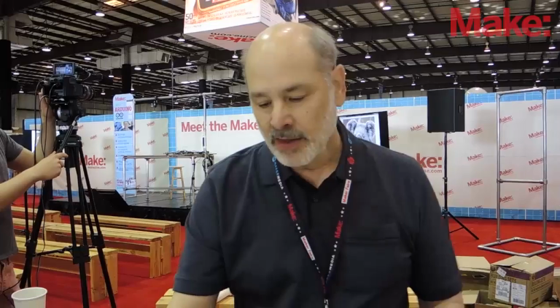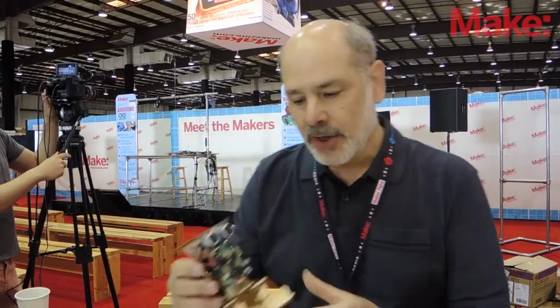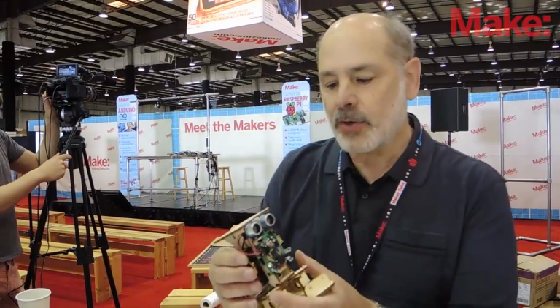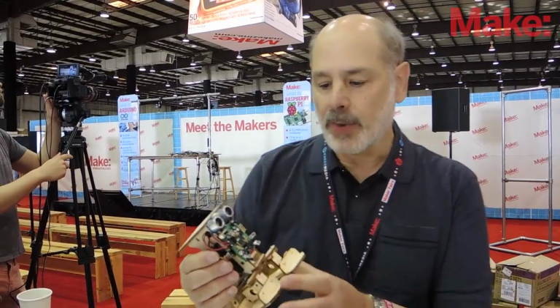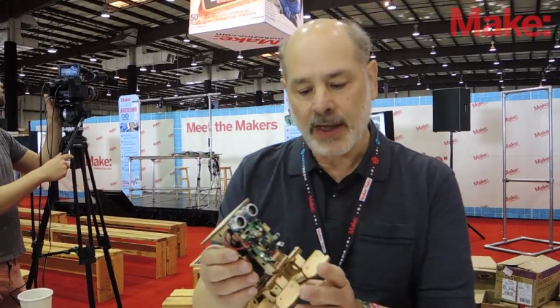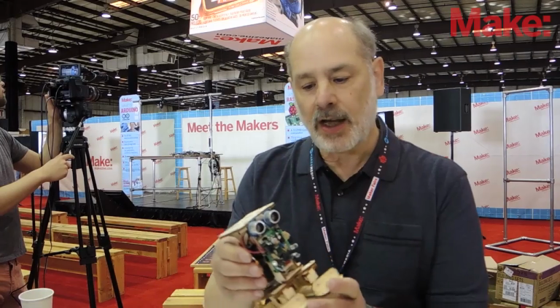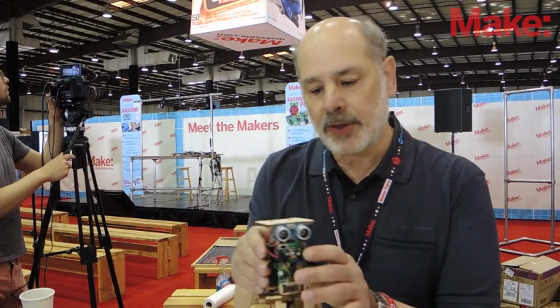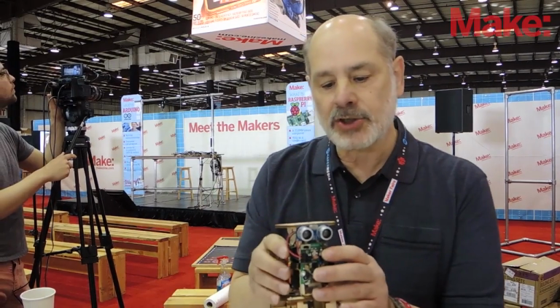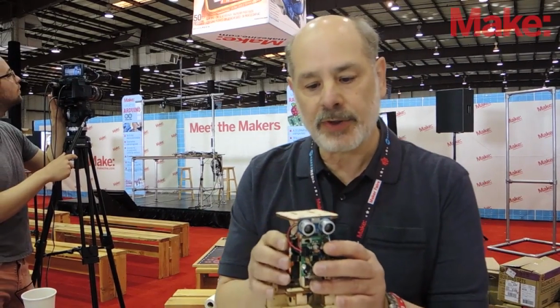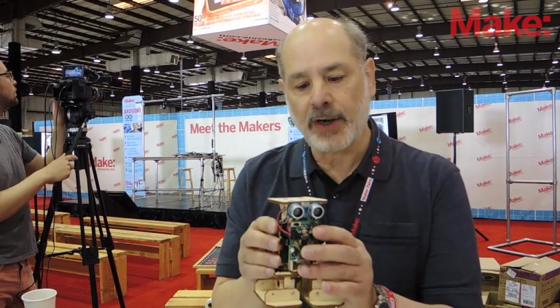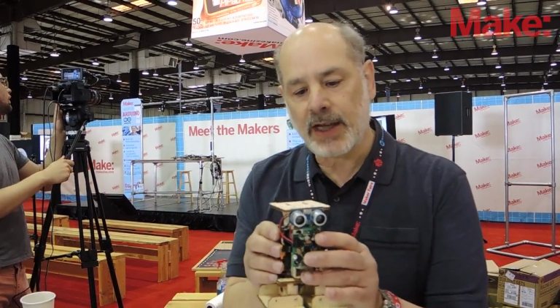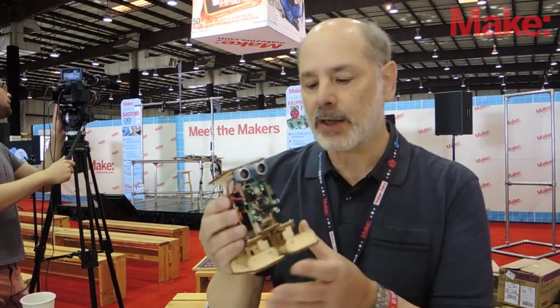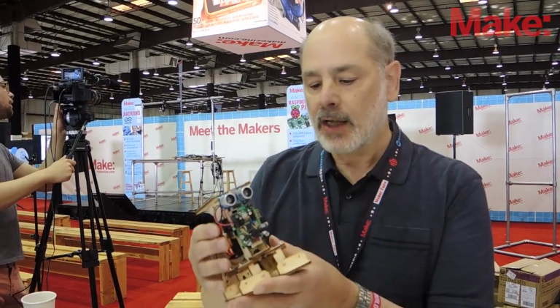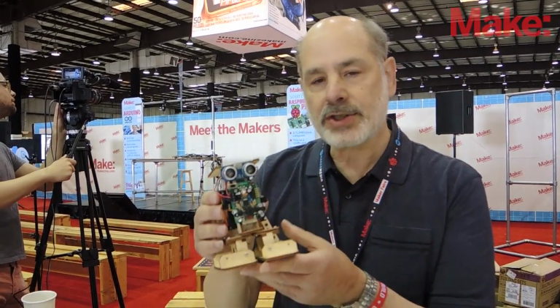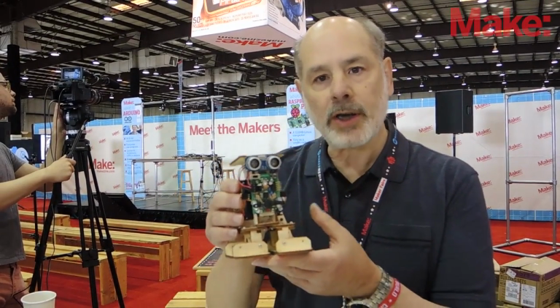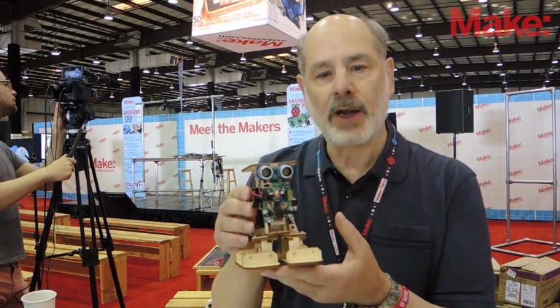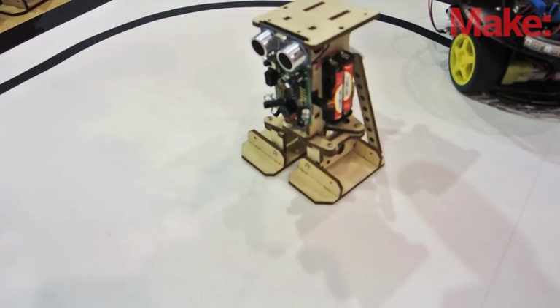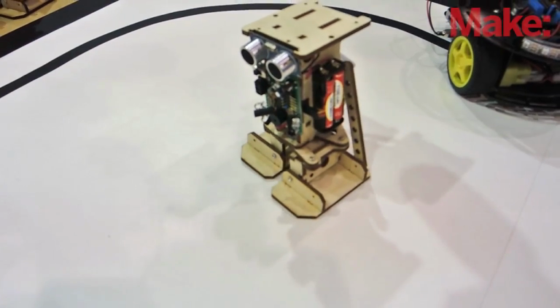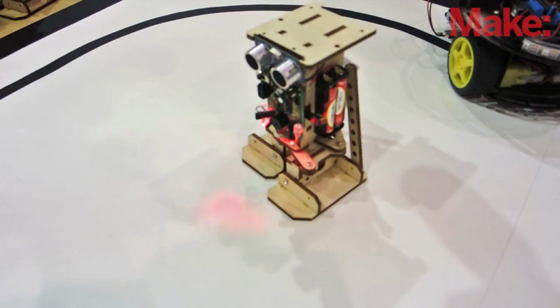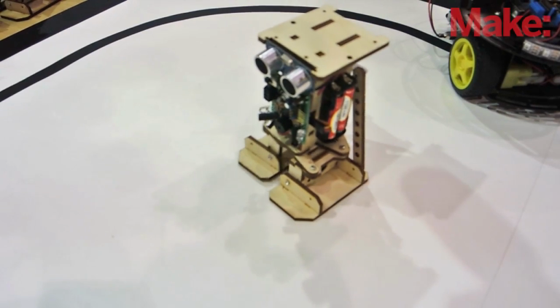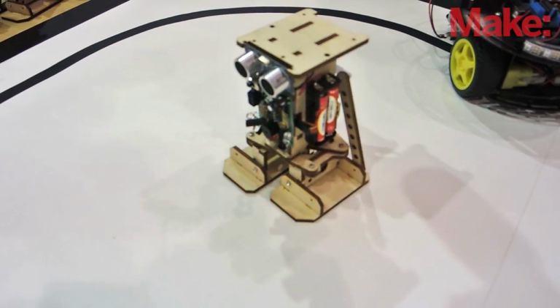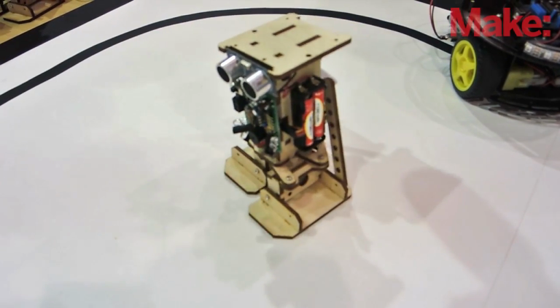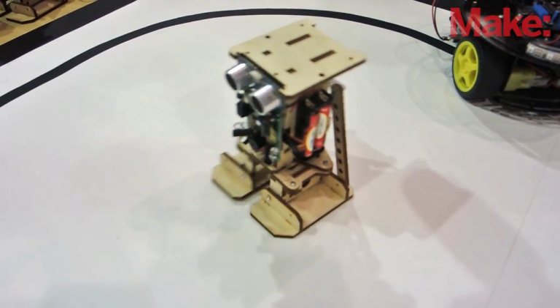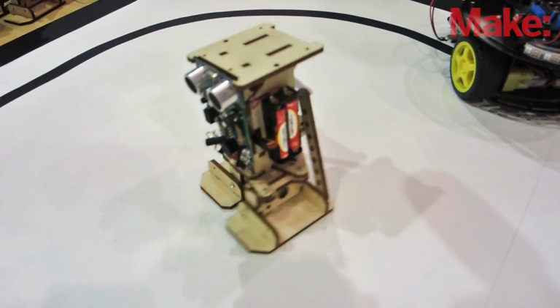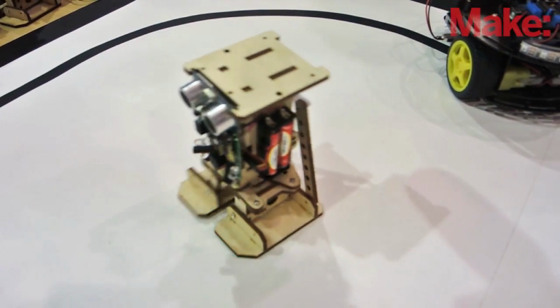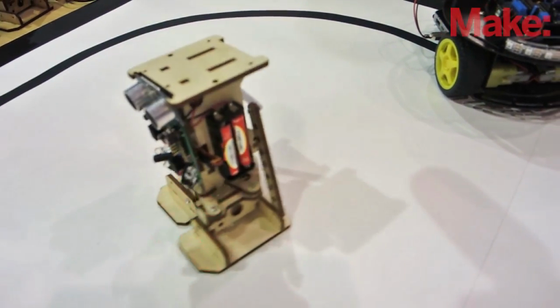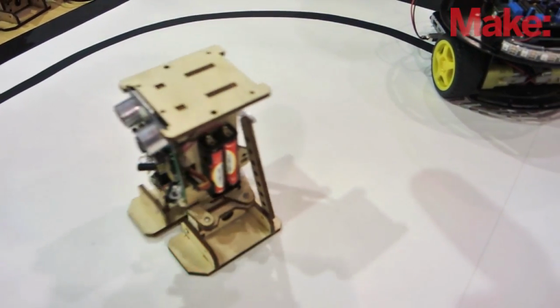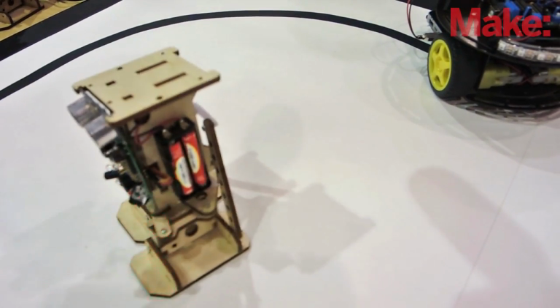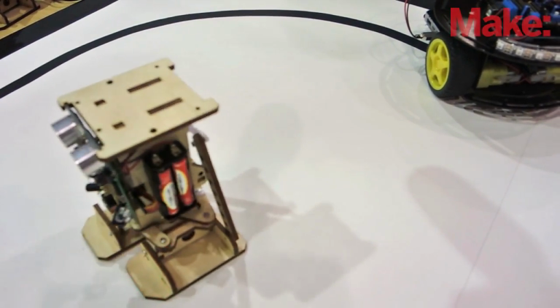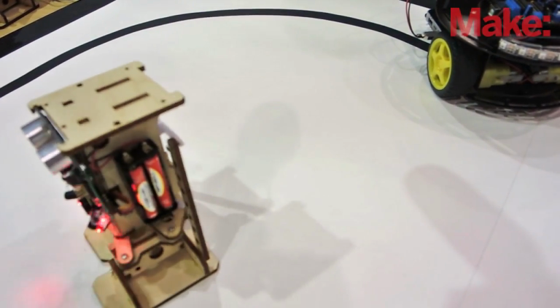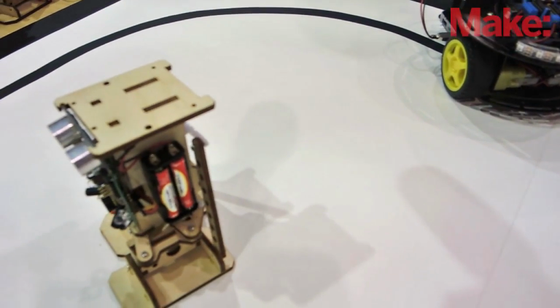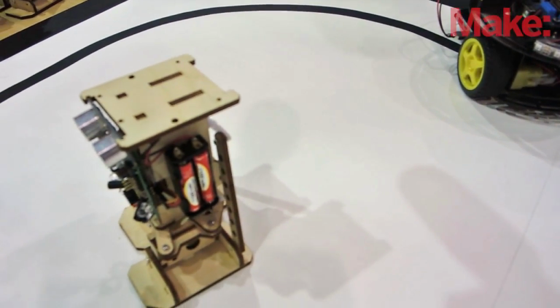The third is the newest robot that I built in conjunction with a friend of mine, David Buckley, which is a walking robot — a very simple walking robot. It's Arduino-based, and we'll have a look and we'll see how it moves.